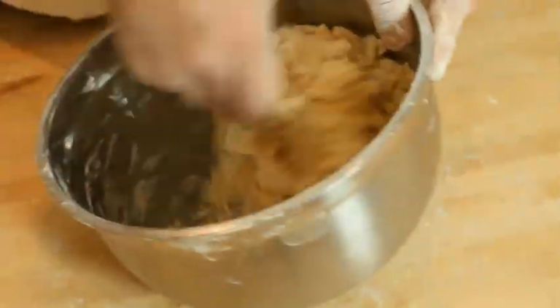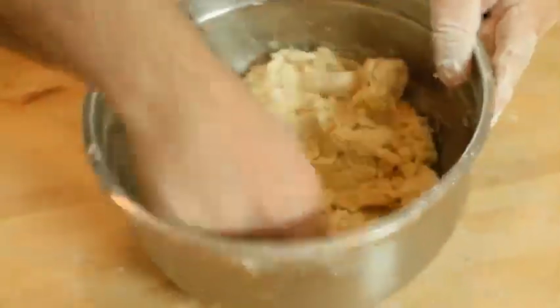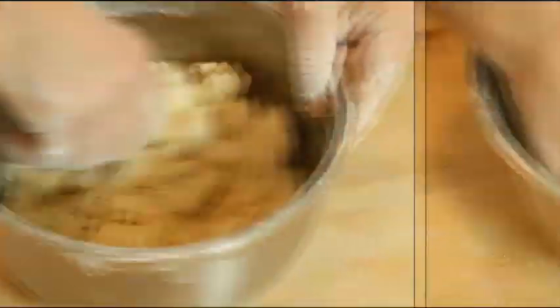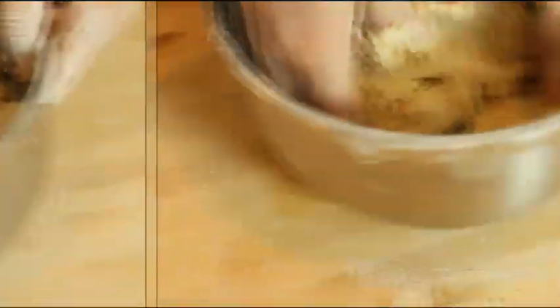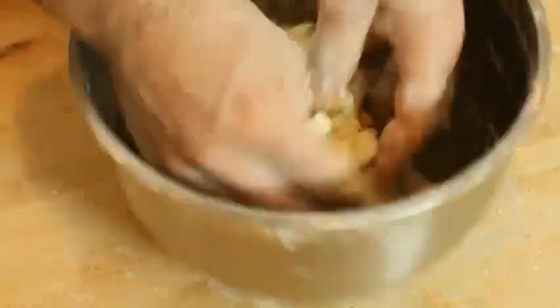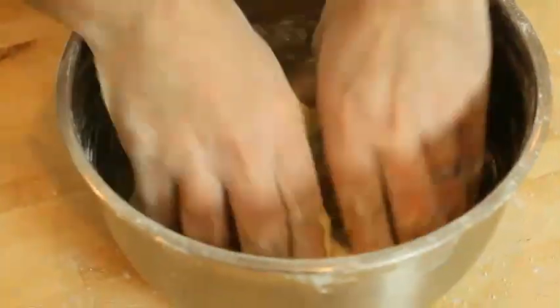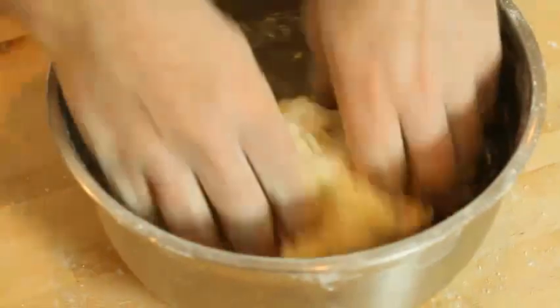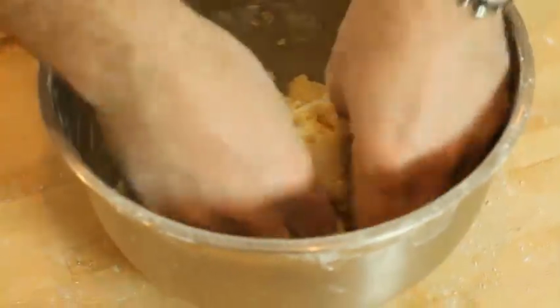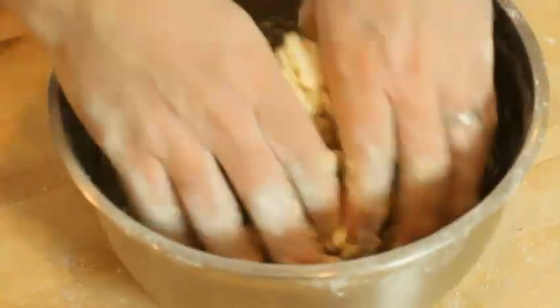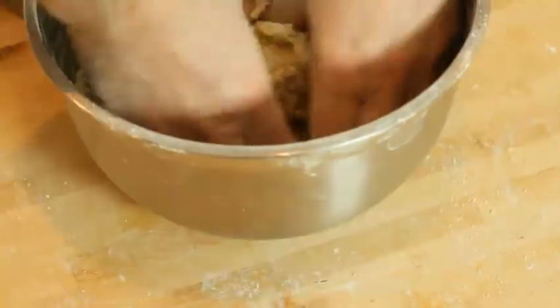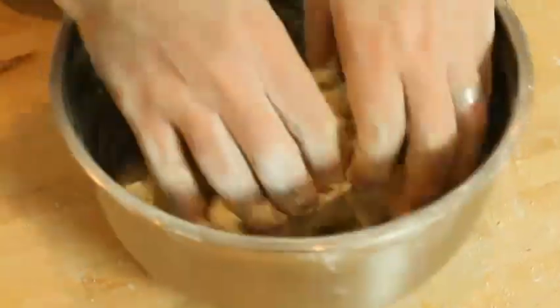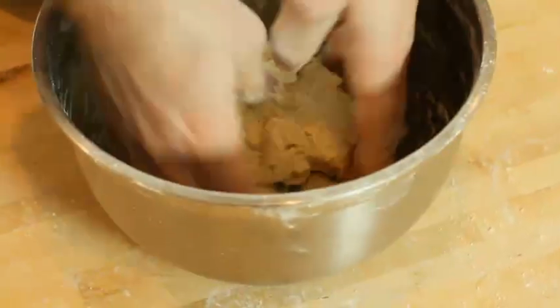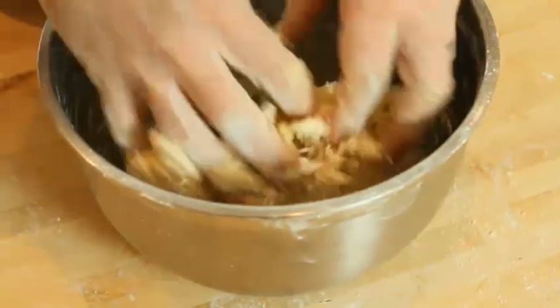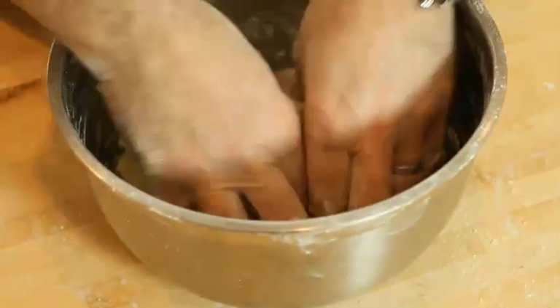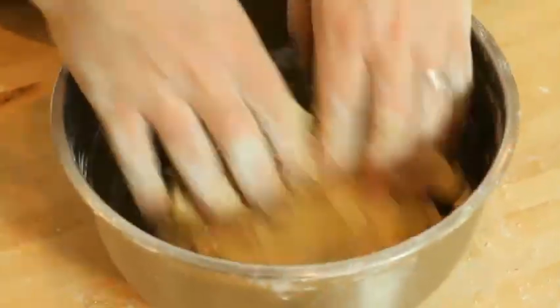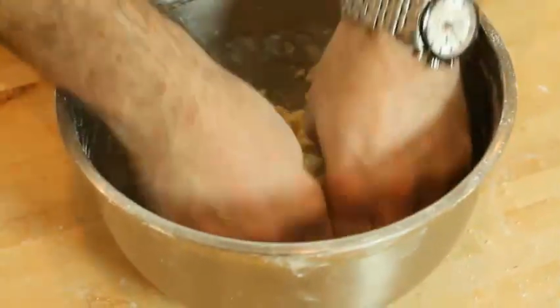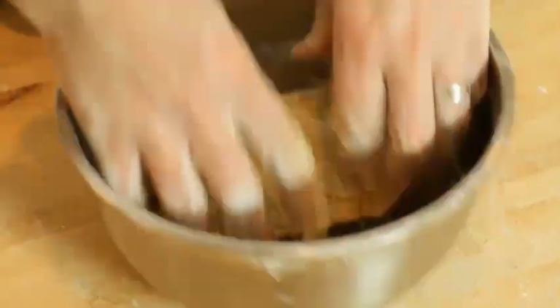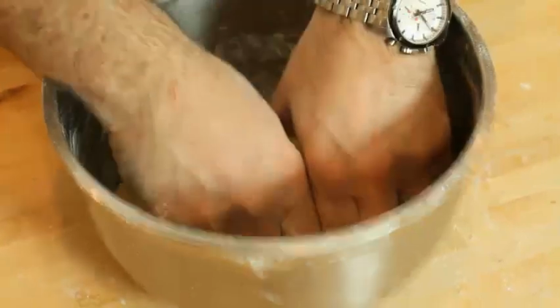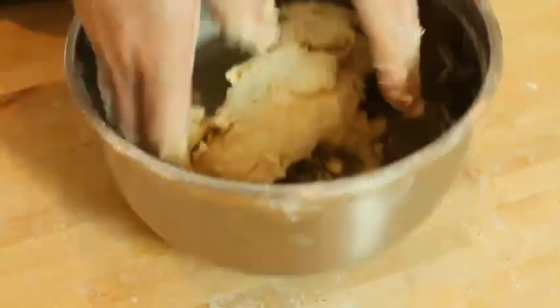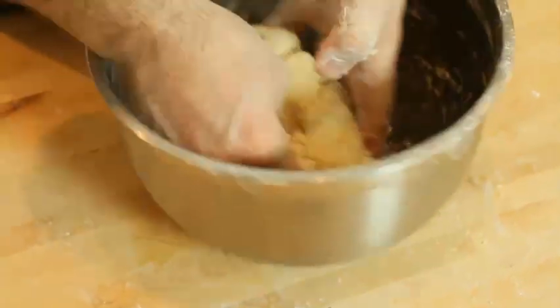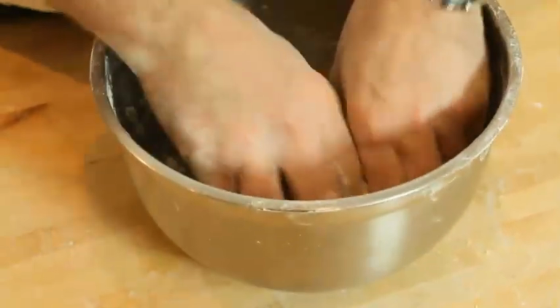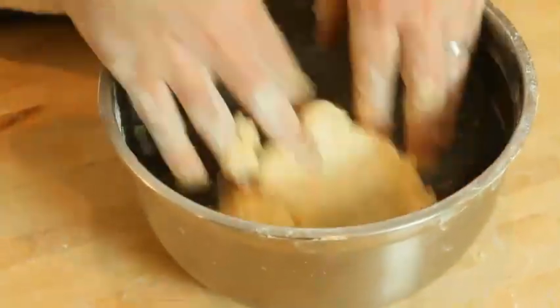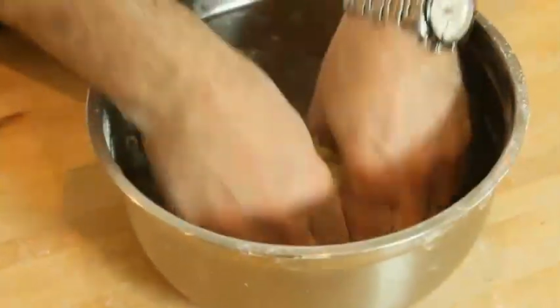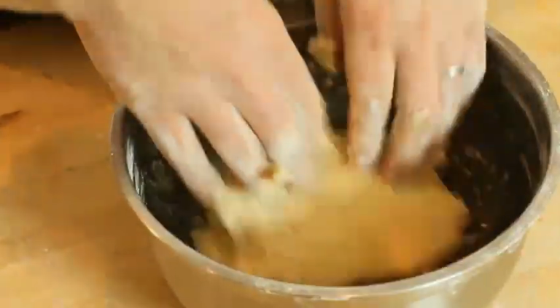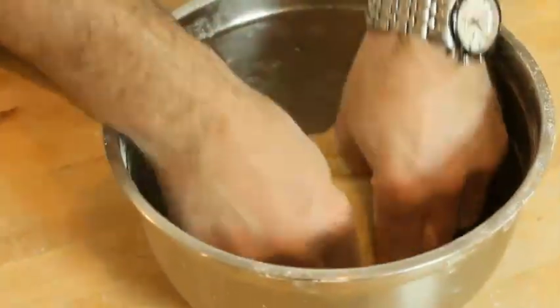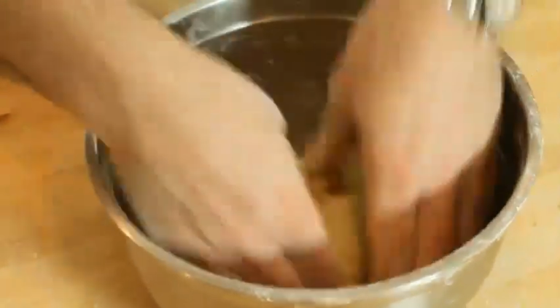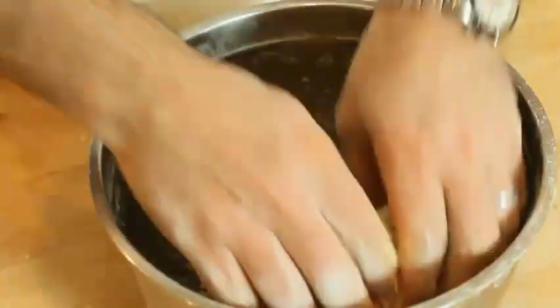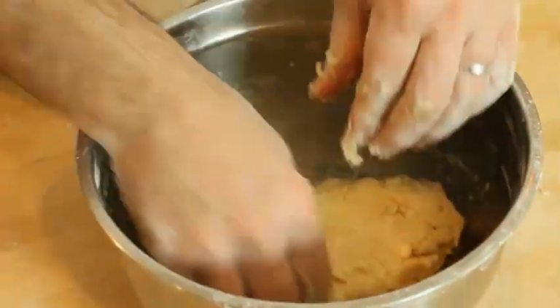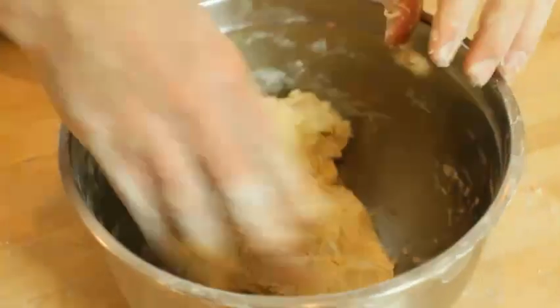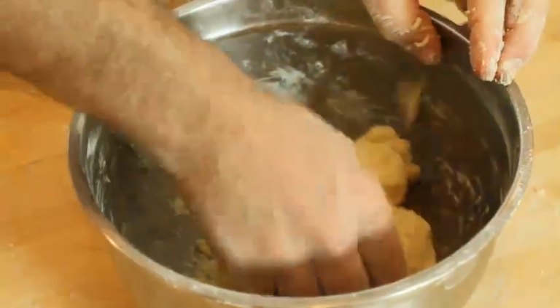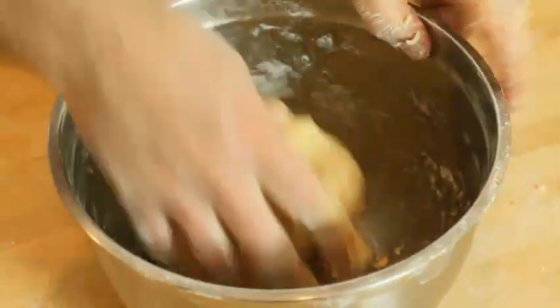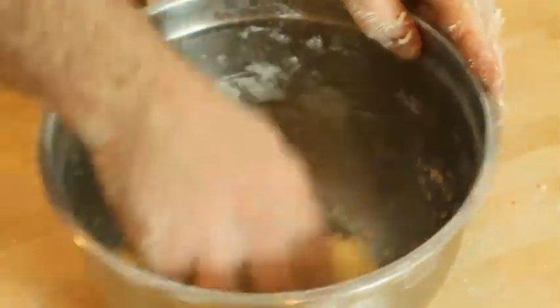Don't be tempted to add liquid. Then what we're going to do is use the tip of our fingers to really push it together into the bowl, until you've got no flour sharing on the bottom of the bowl and everything's banded together.